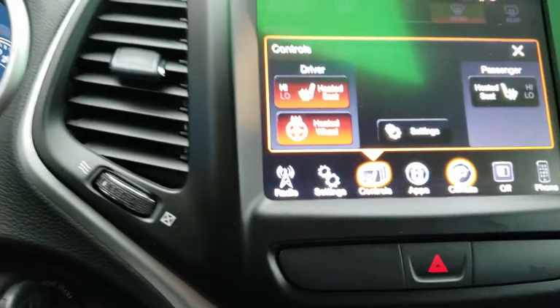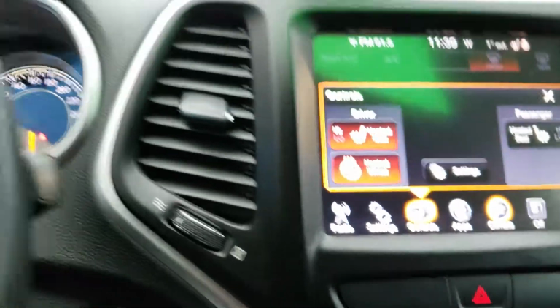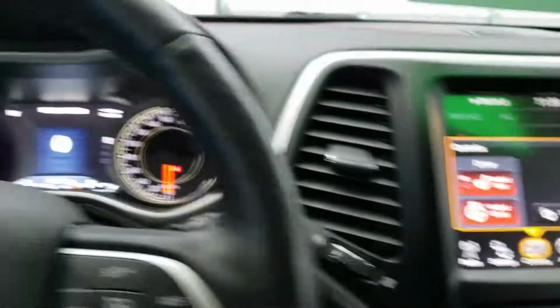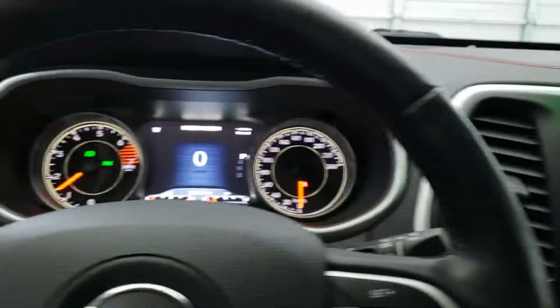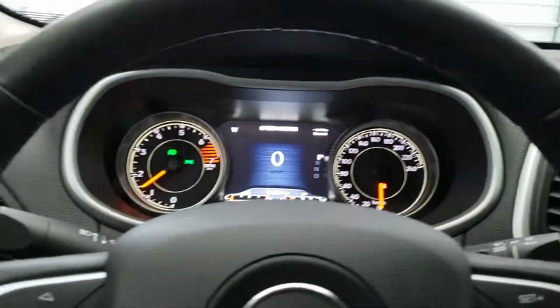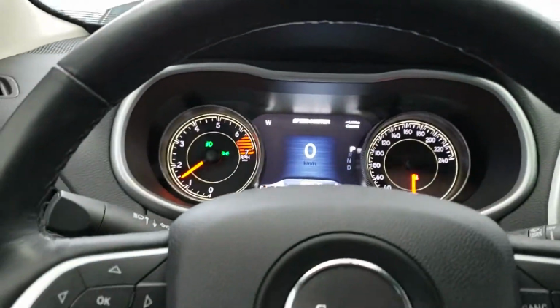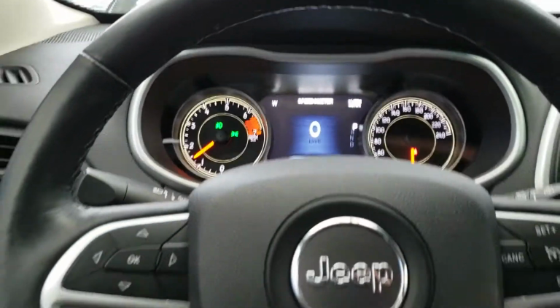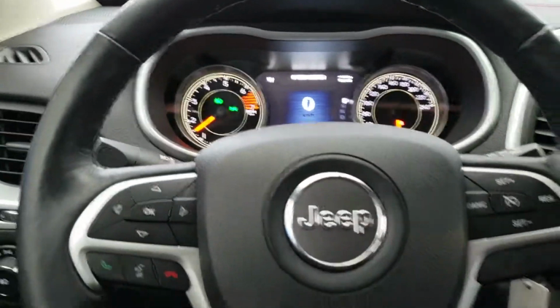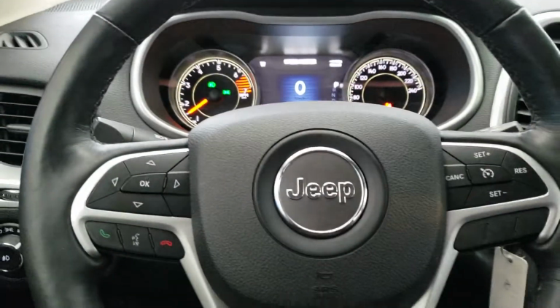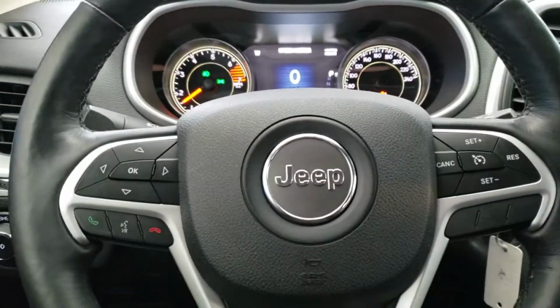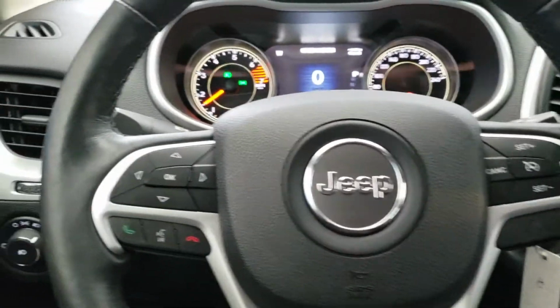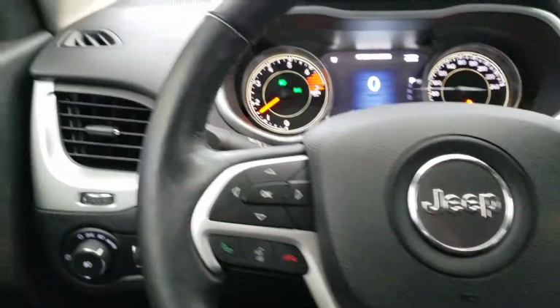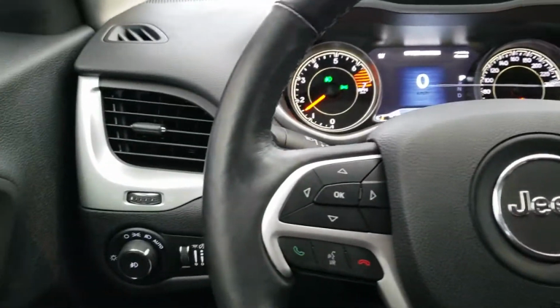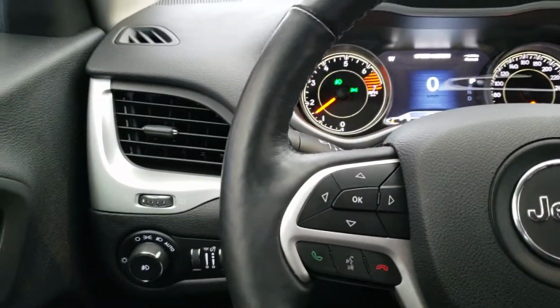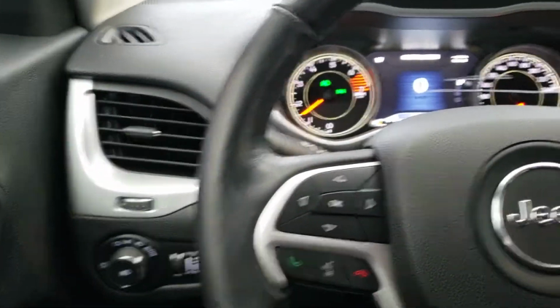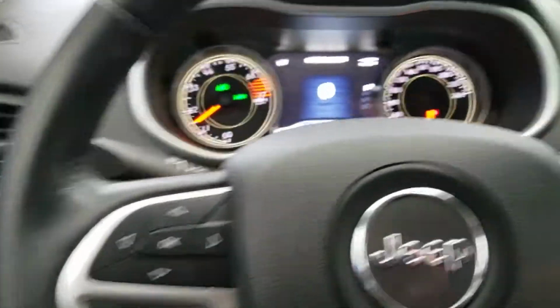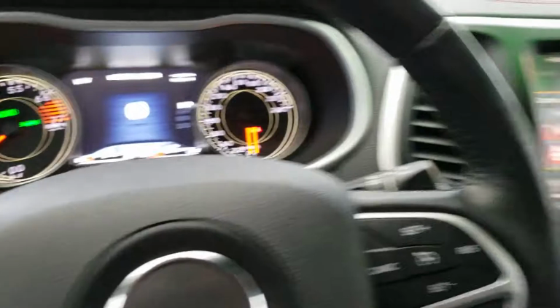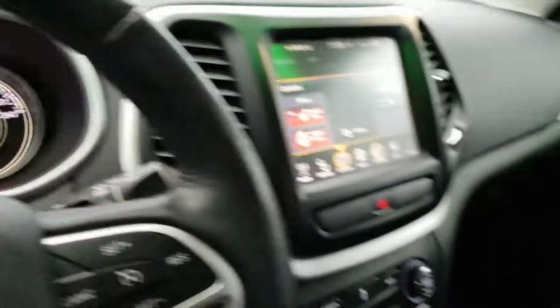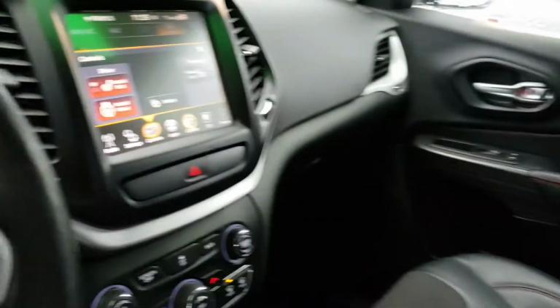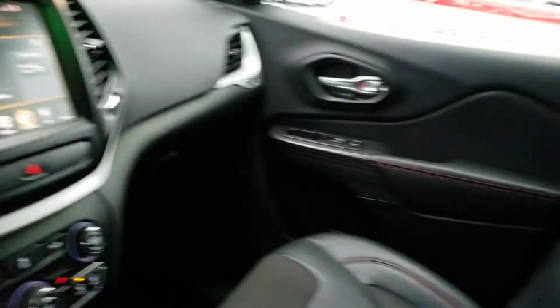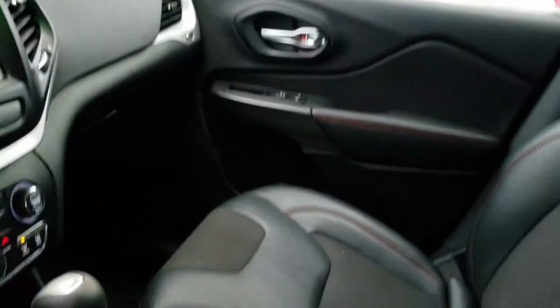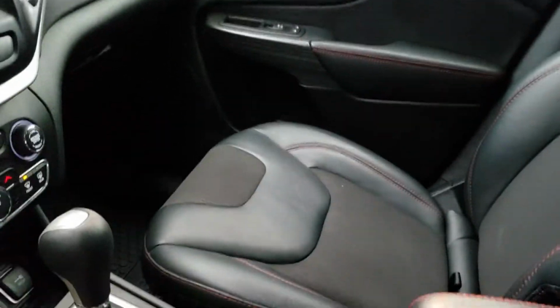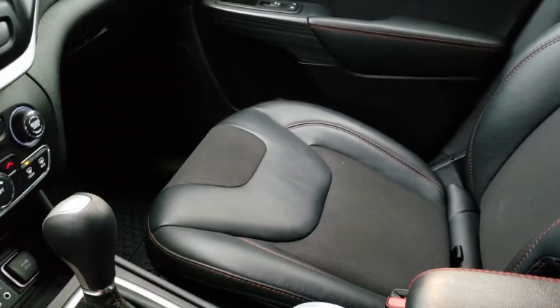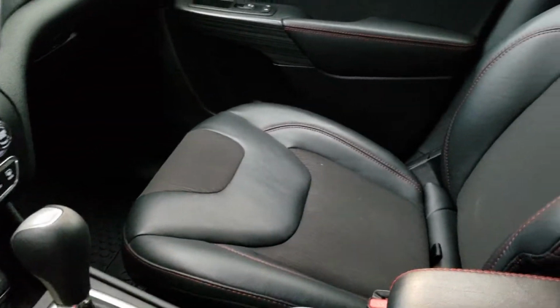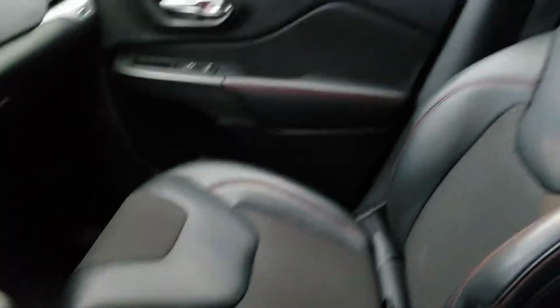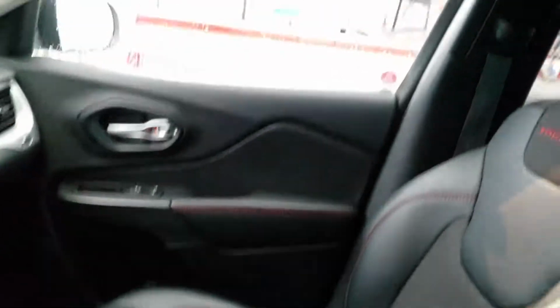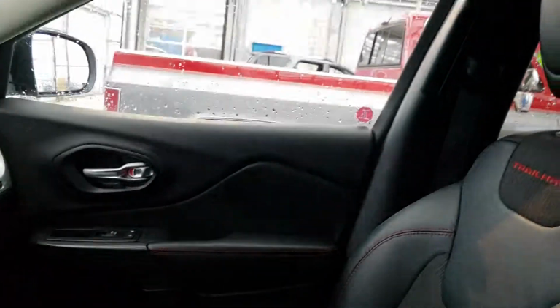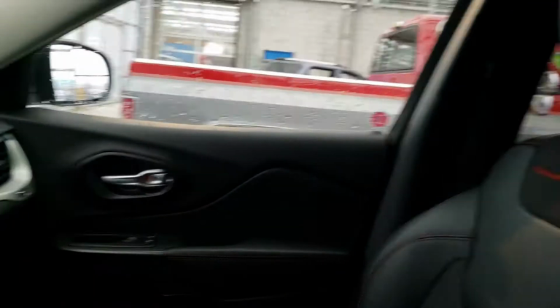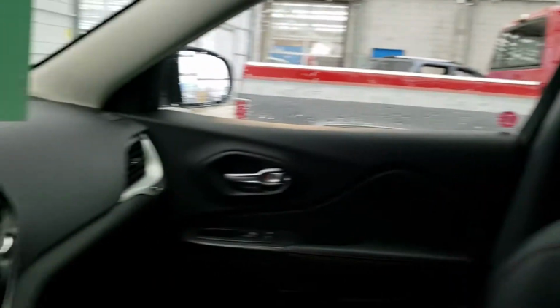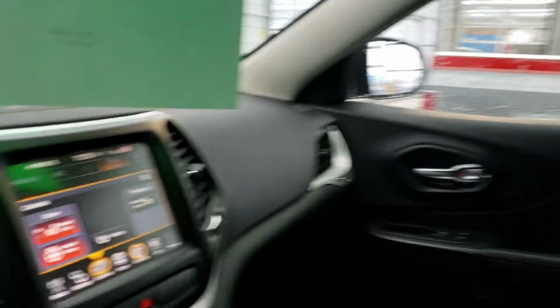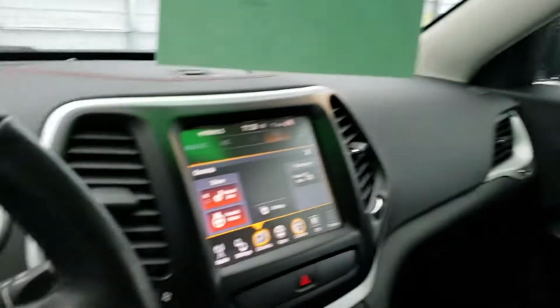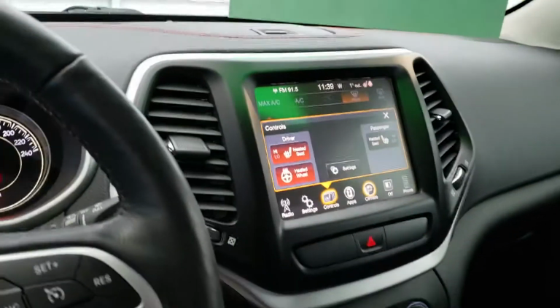Now guys the engine sounds amazing. When are you more available to come on in and test drive this gorgeous Jeep Cherokee? Just let me know. Thank you.